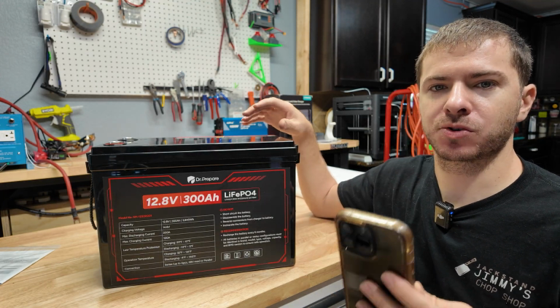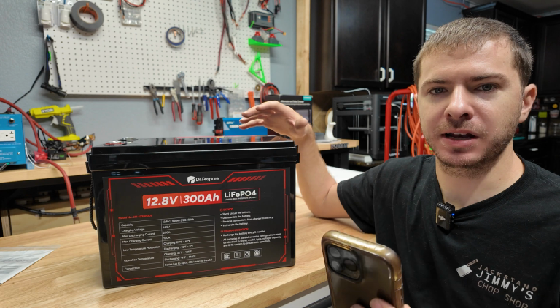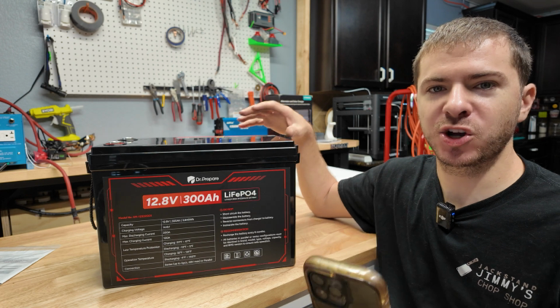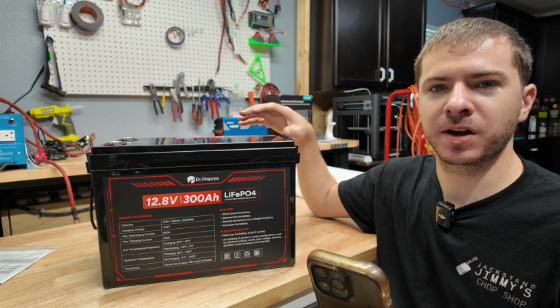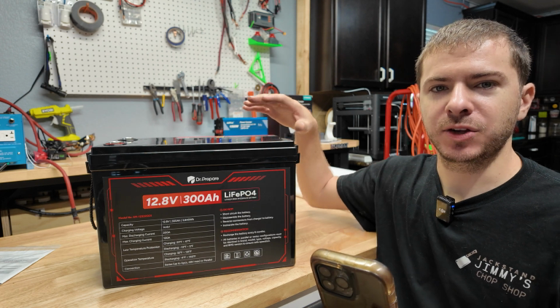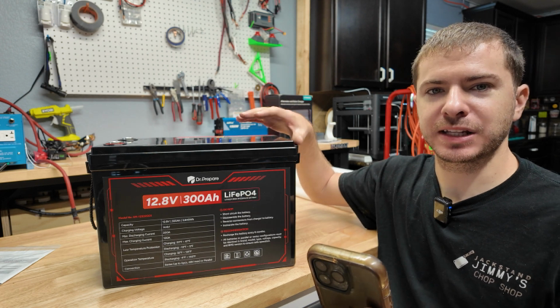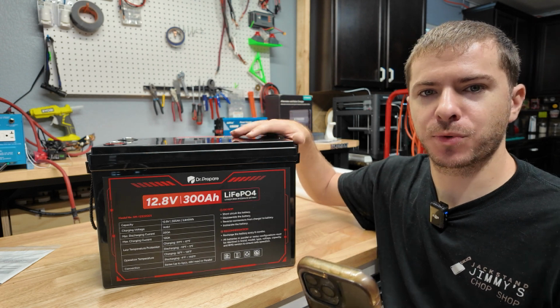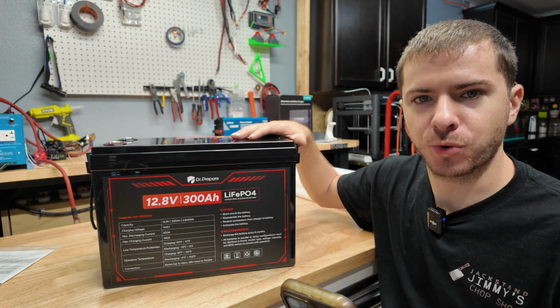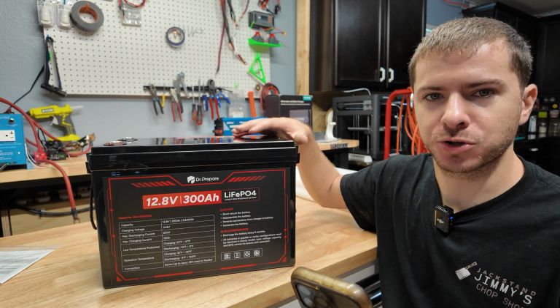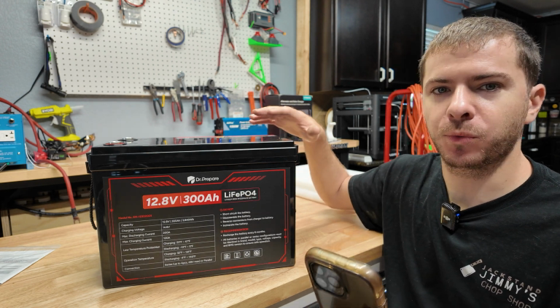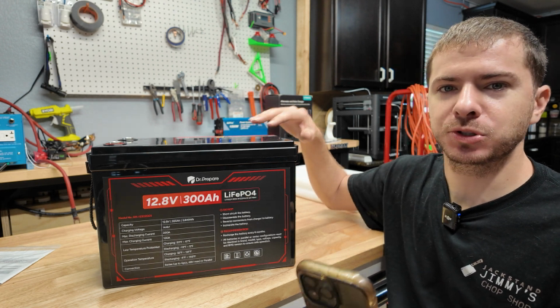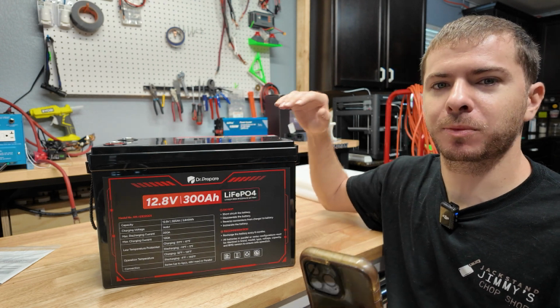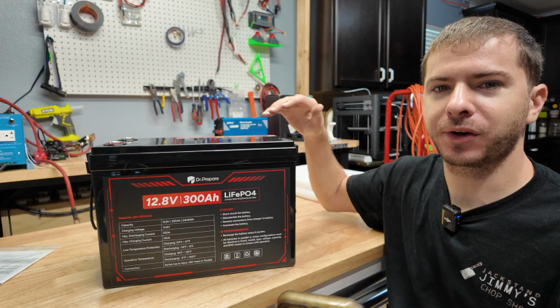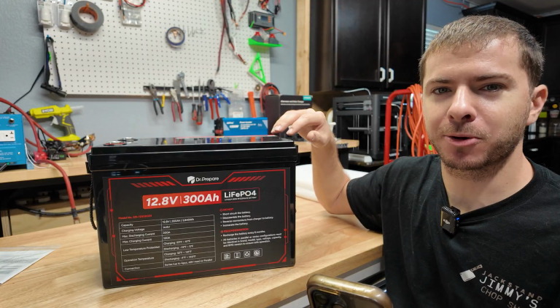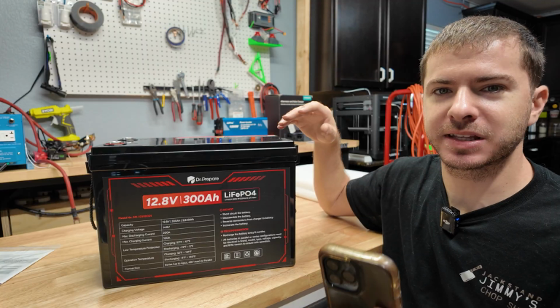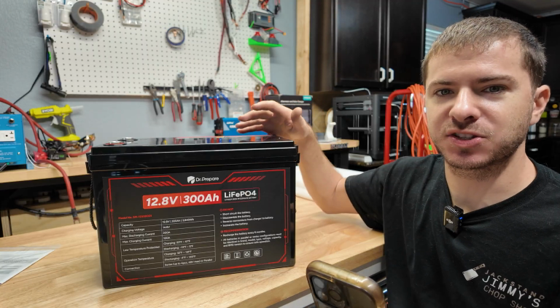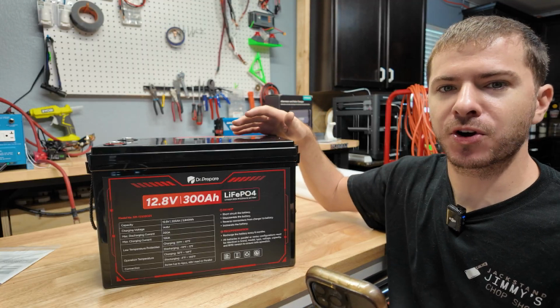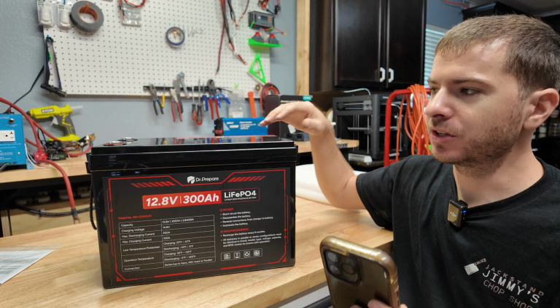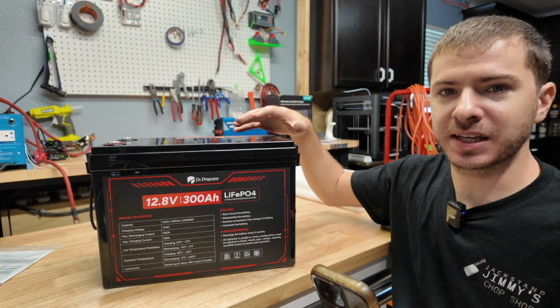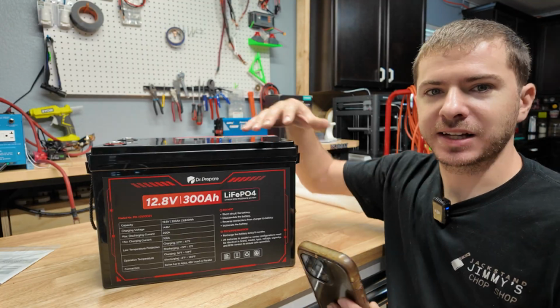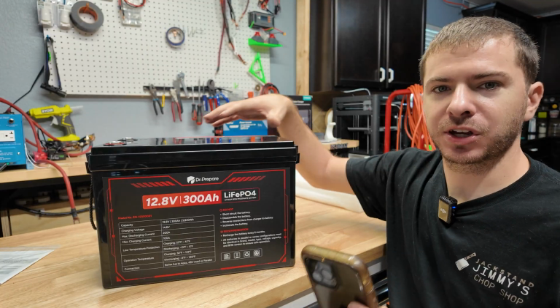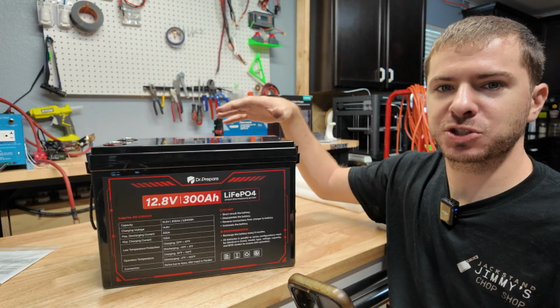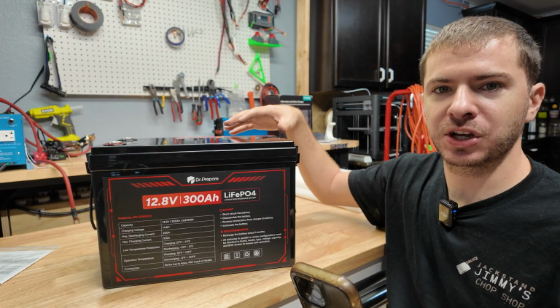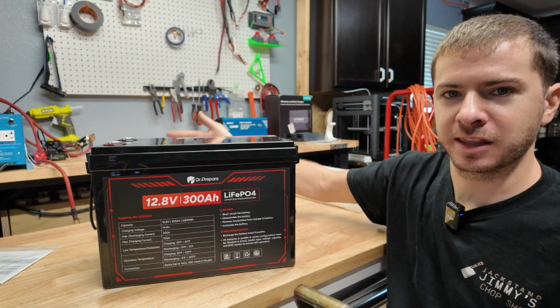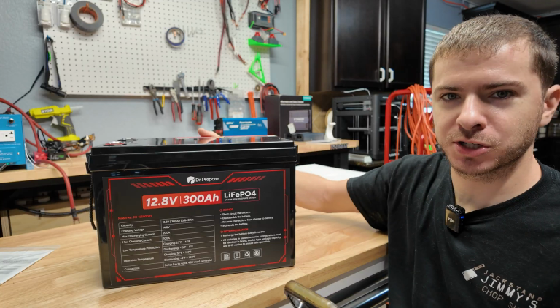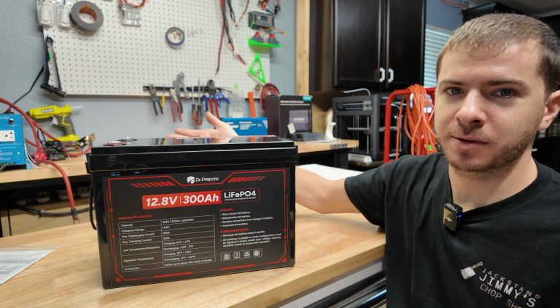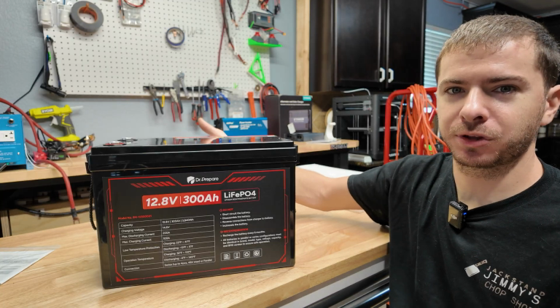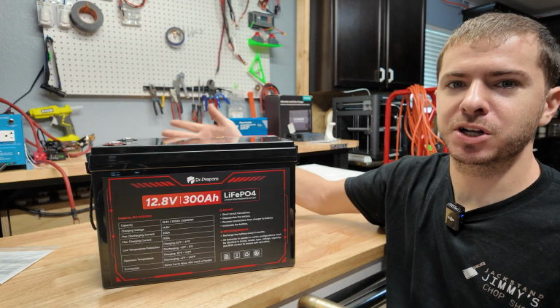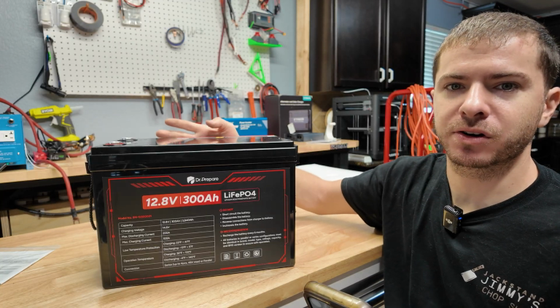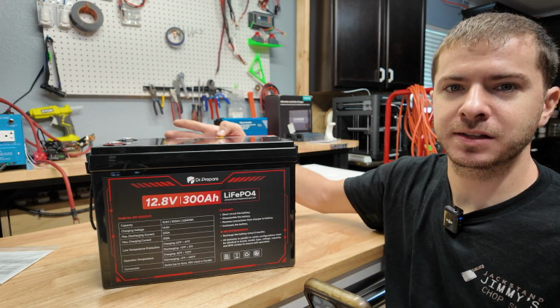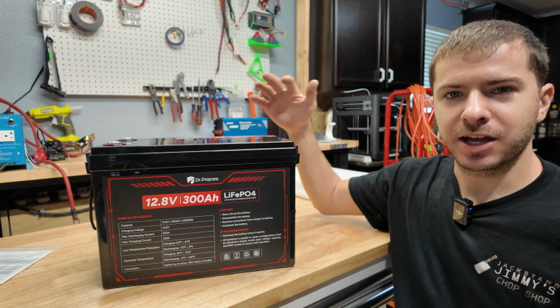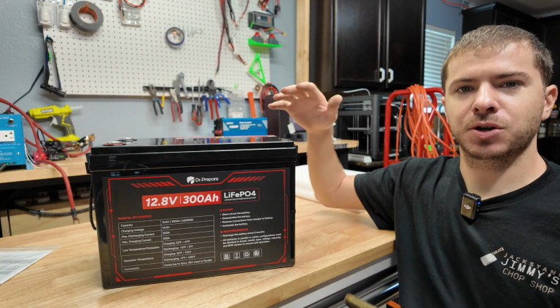With a coupon you can actually get this for $320, making it one of the most affordable 300 amp hour batteries I've seen so far. If this thing checks out and tests really well with good build quality, we might have a really good budget winner on our hands.